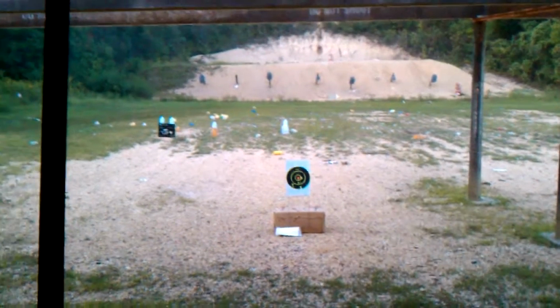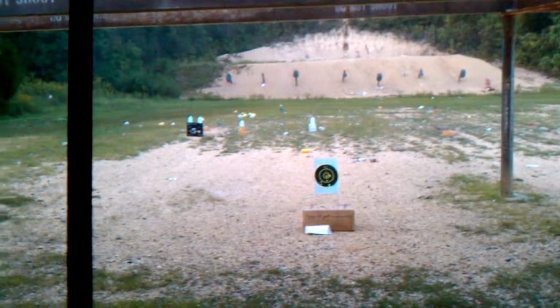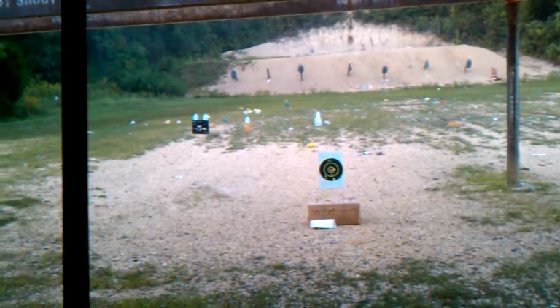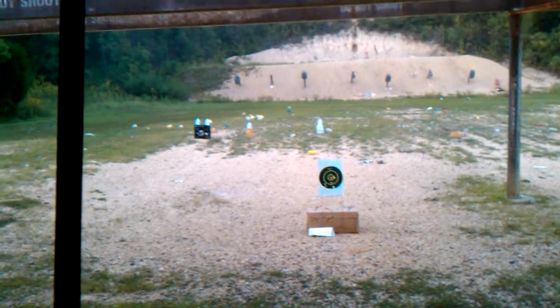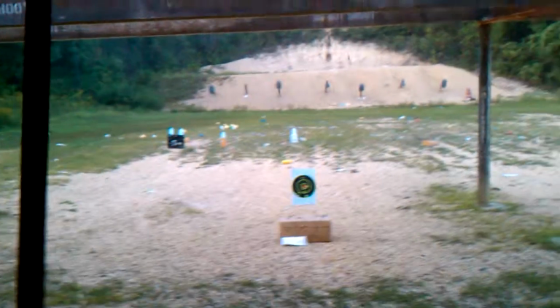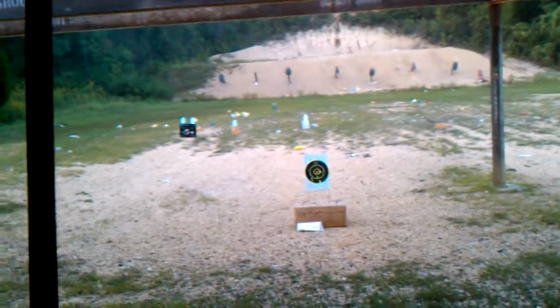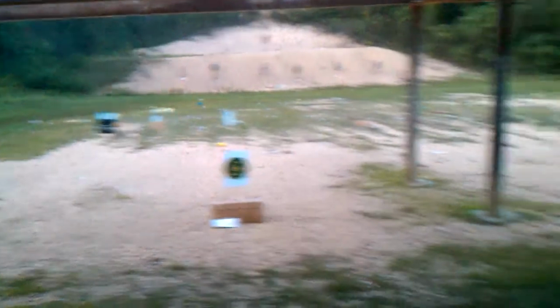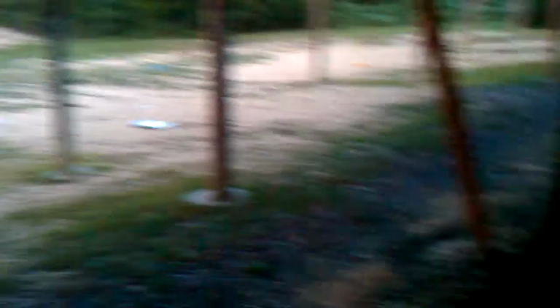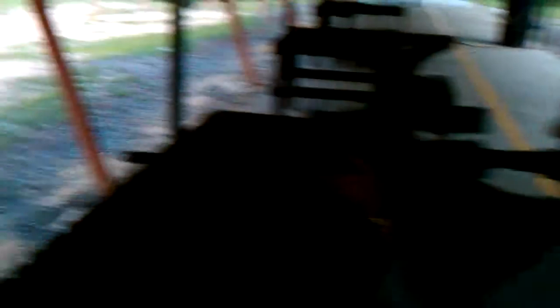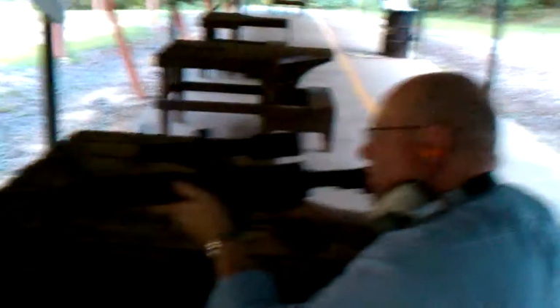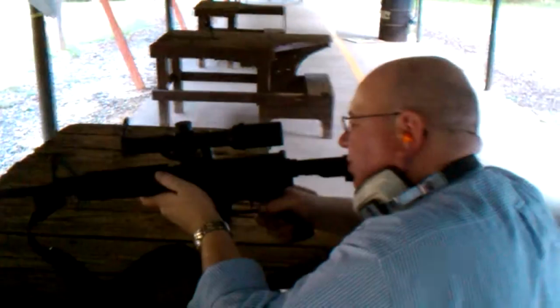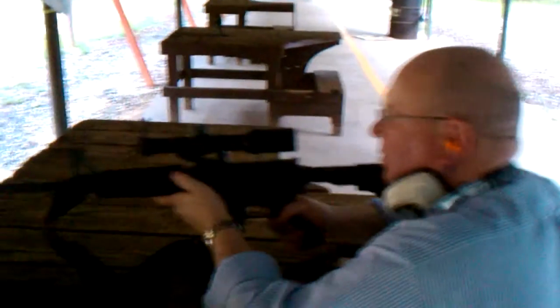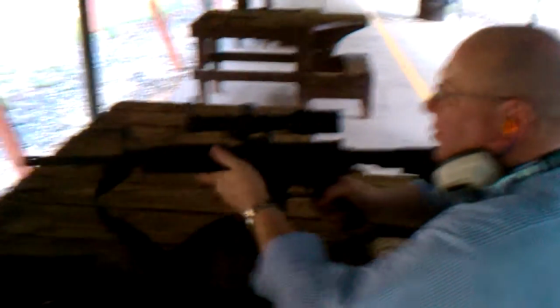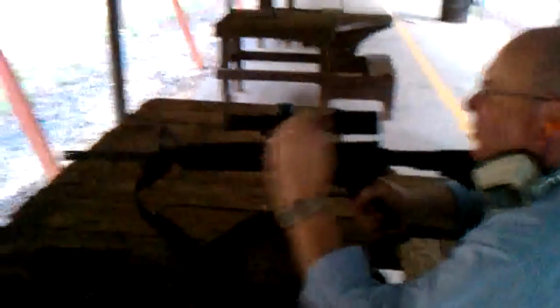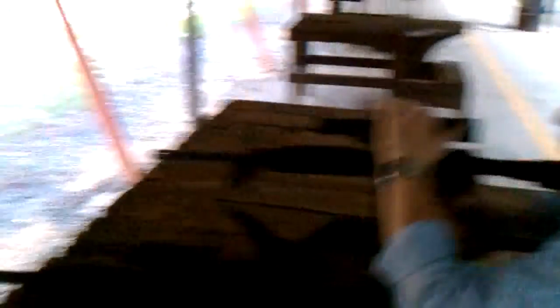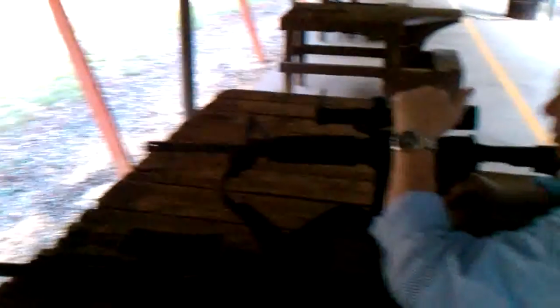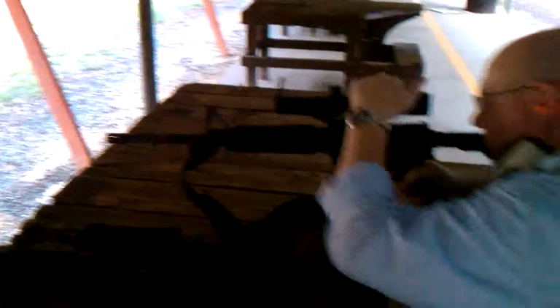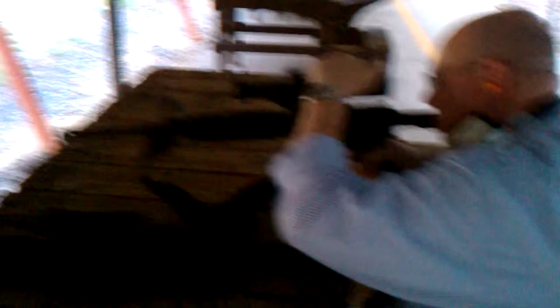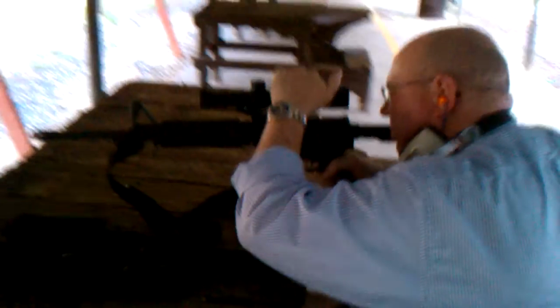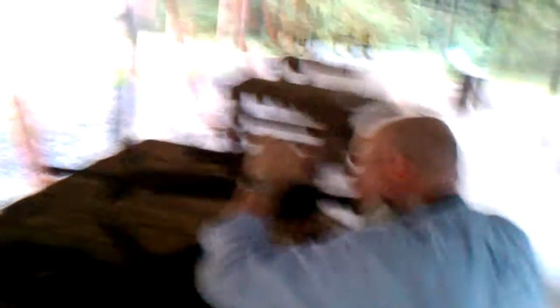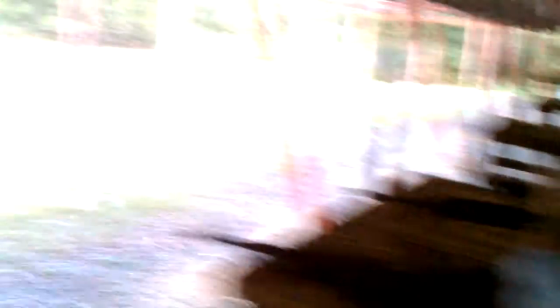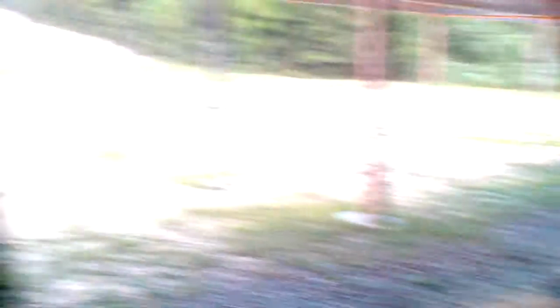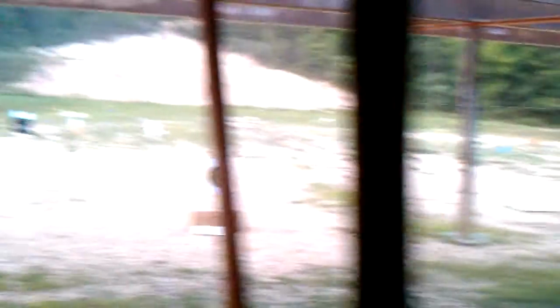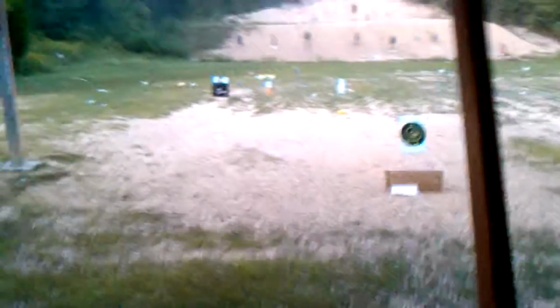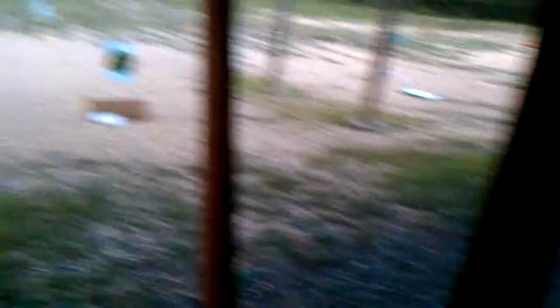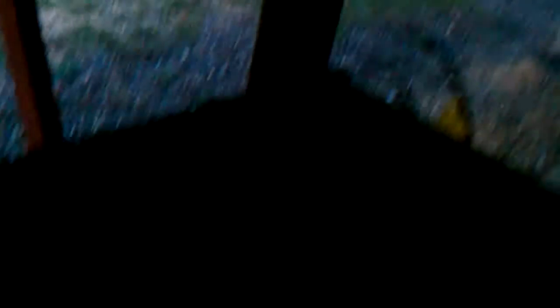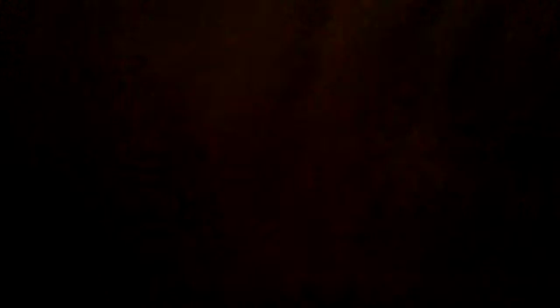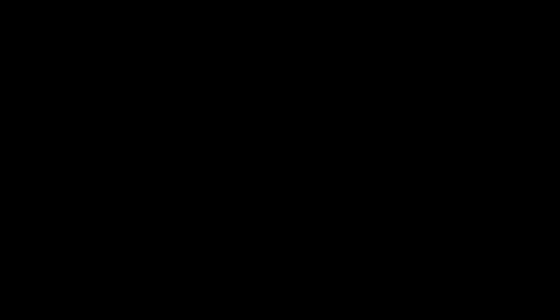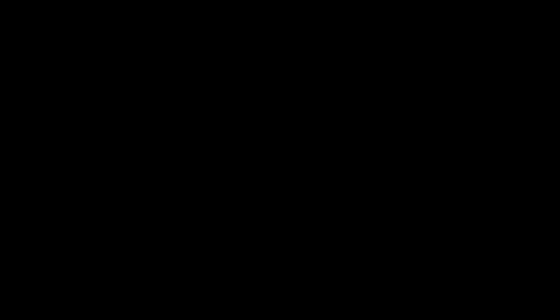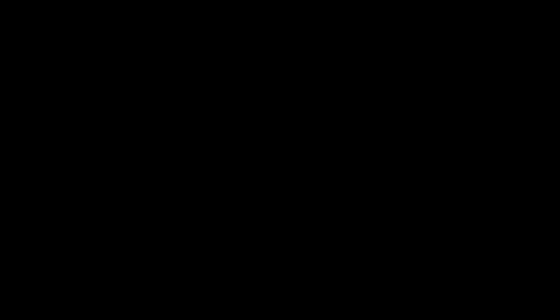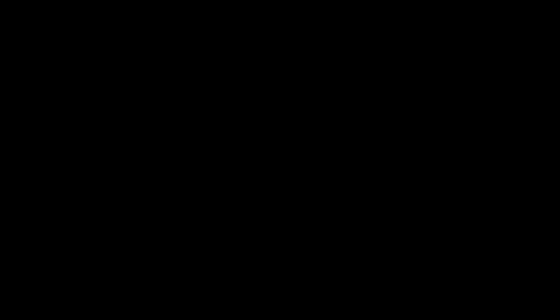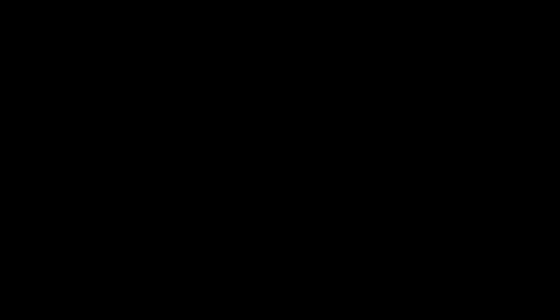We have placed four water jugs out there. Keith is here ready to shoot, first with a .223 AR-15. I need to put on my ear protection.